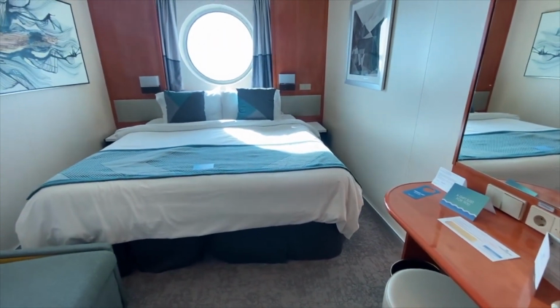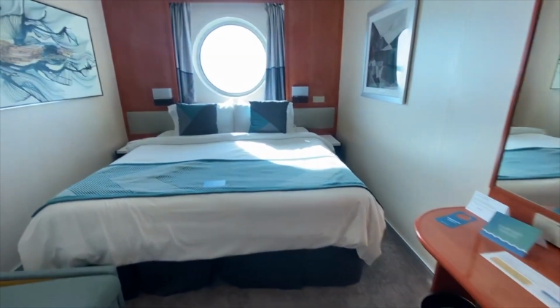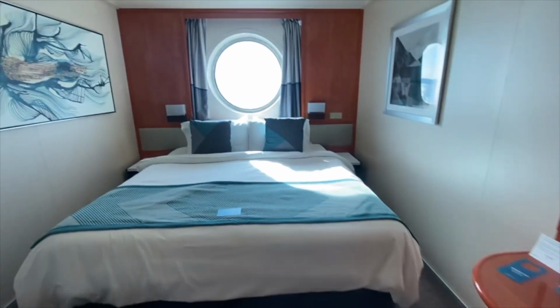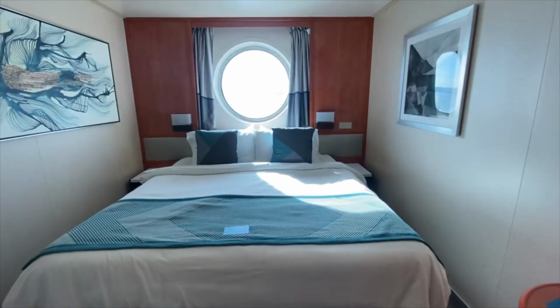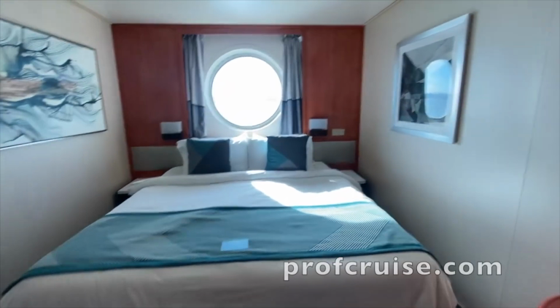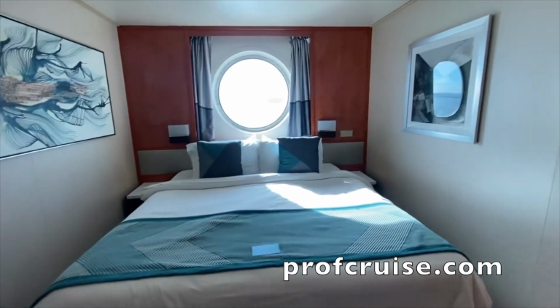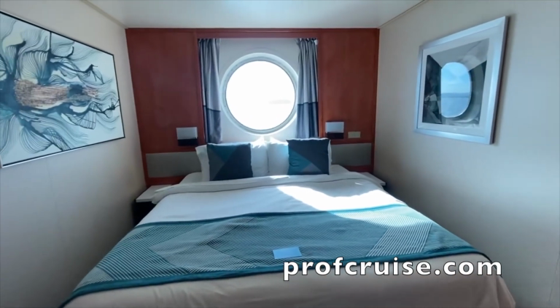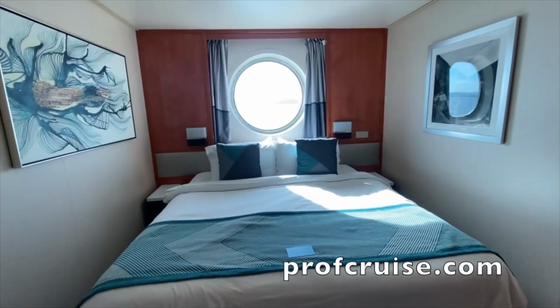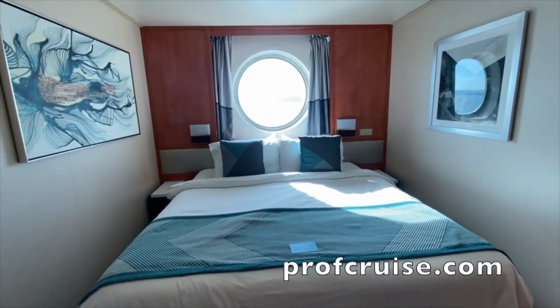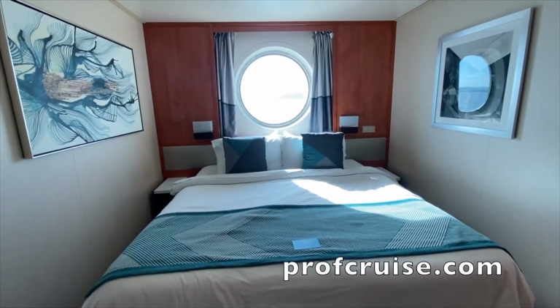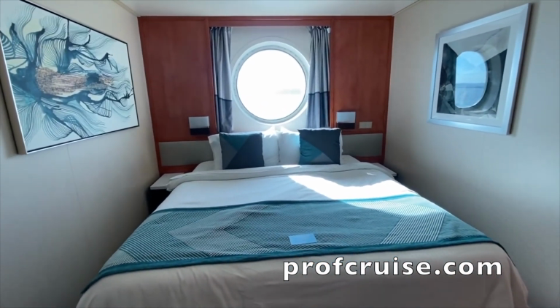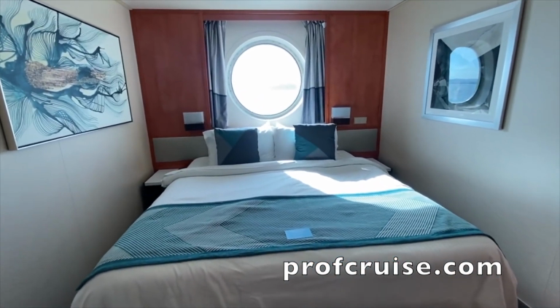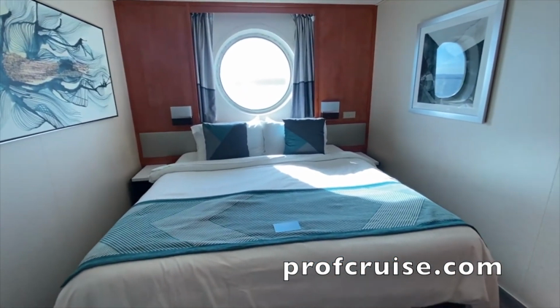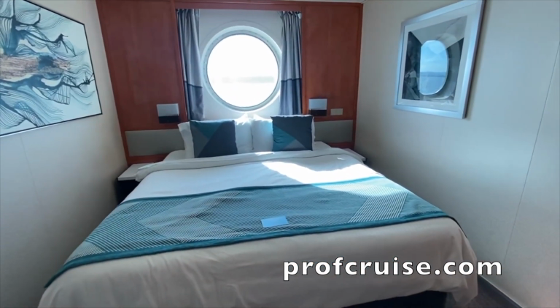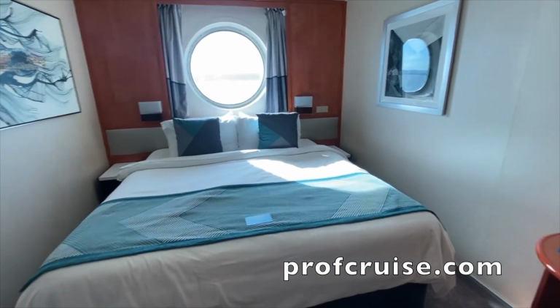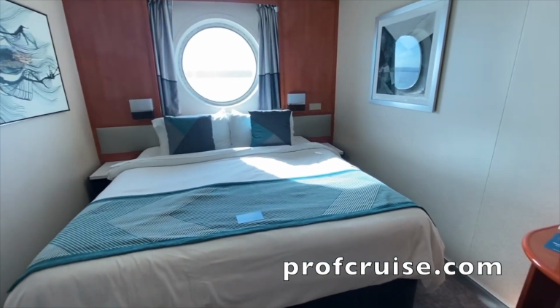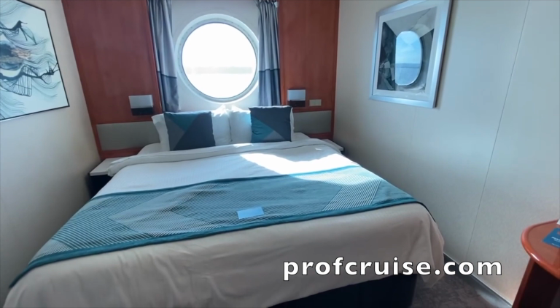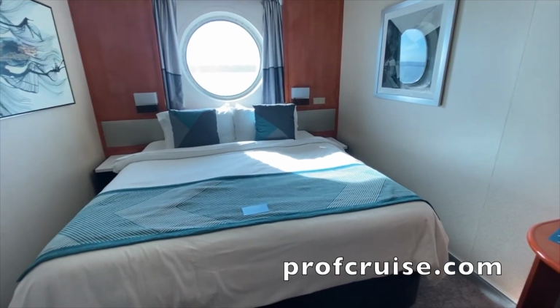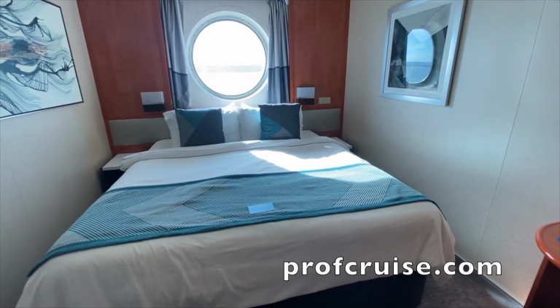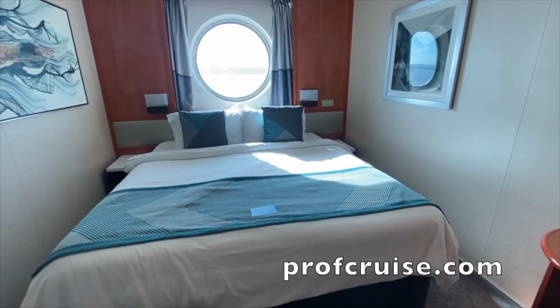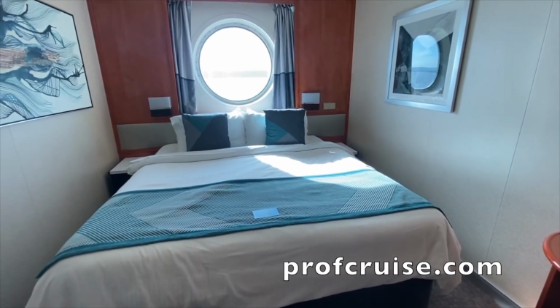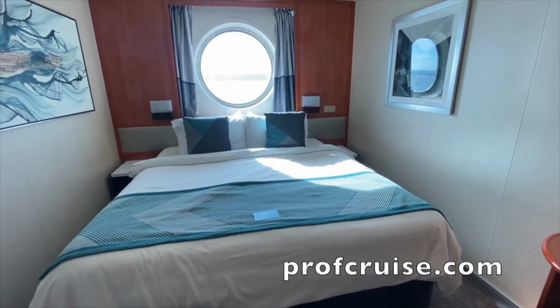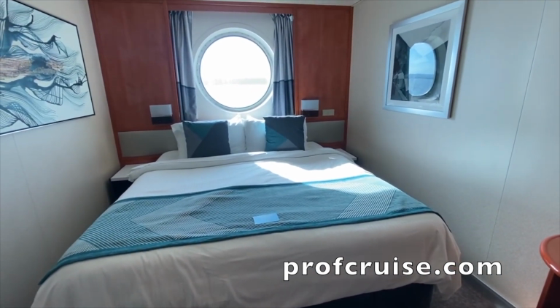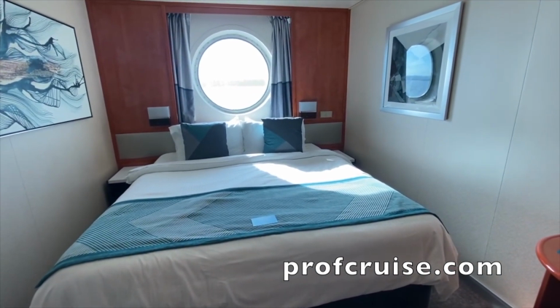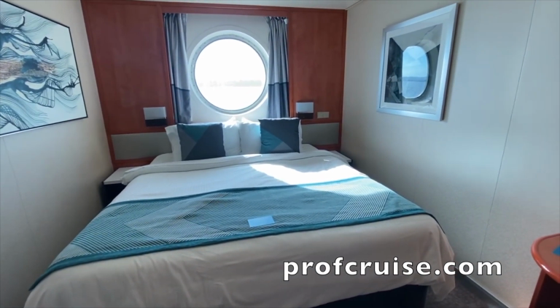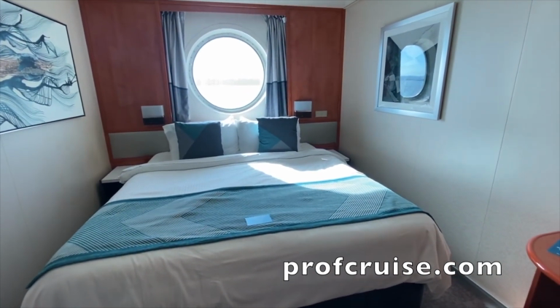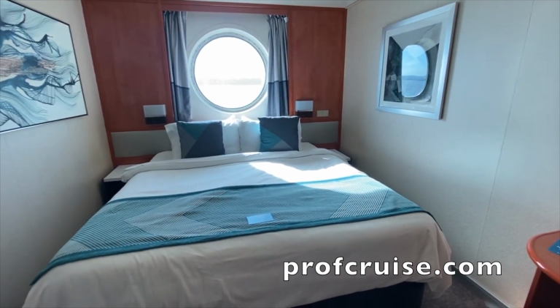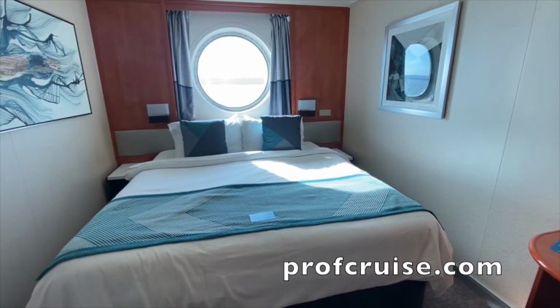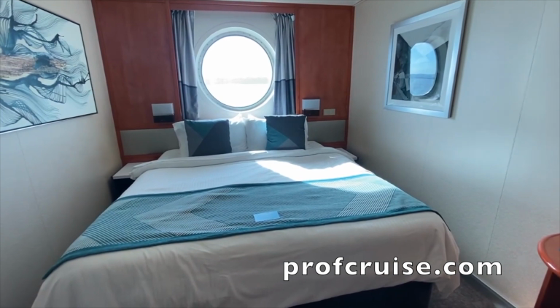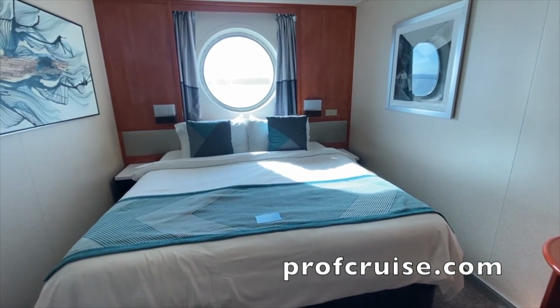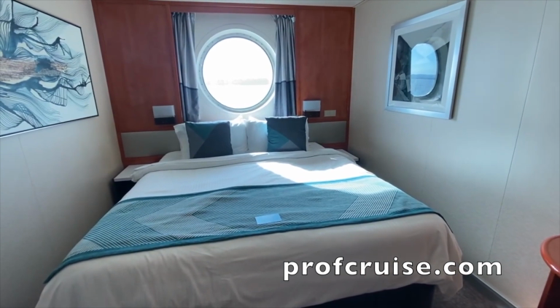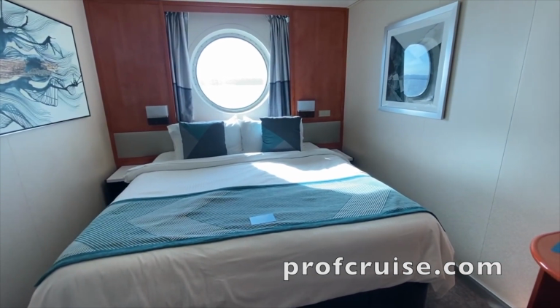I do like the nice big porthole window — it is larger than I expected, so I'm pleased with that. I'm going to provide a full review of this cabin on the website profcruise.com, so check that out. Signing off for now, bye everyone.